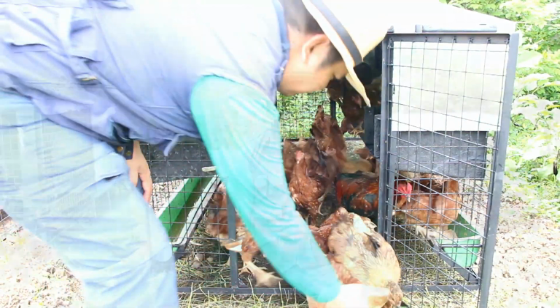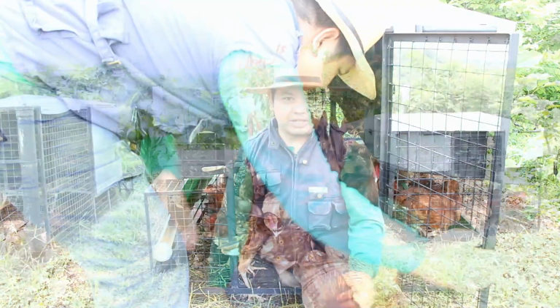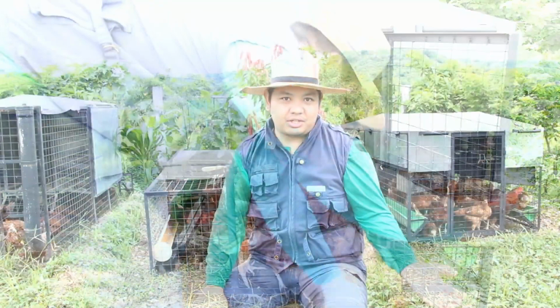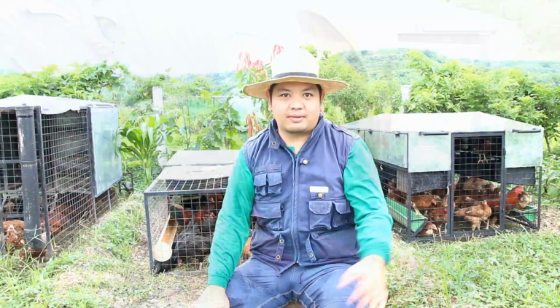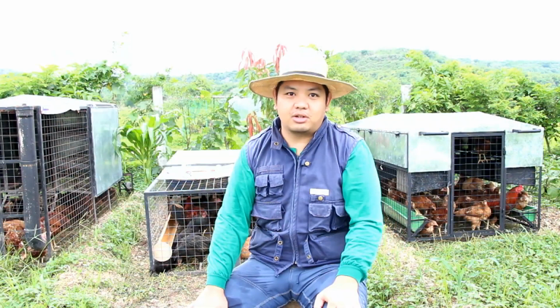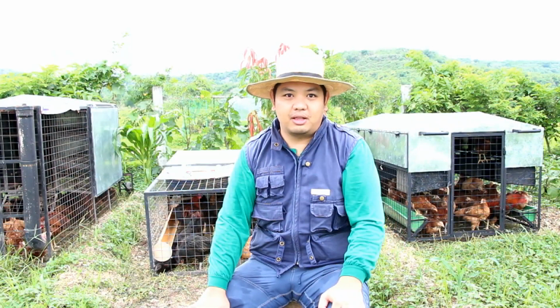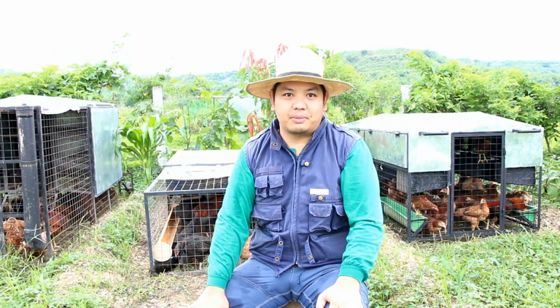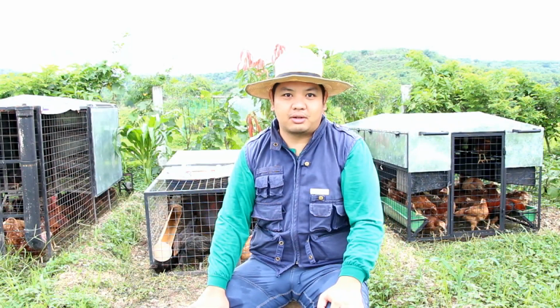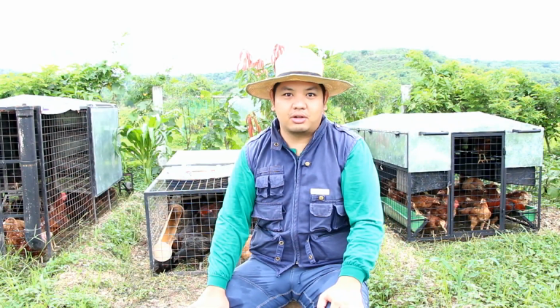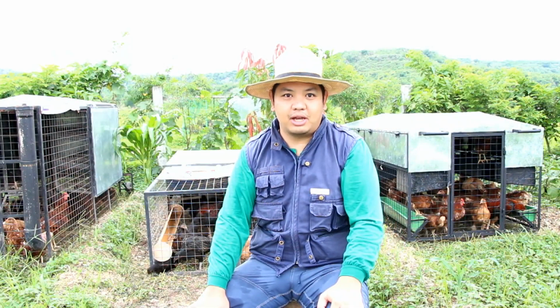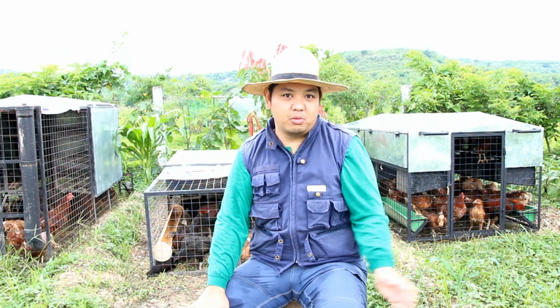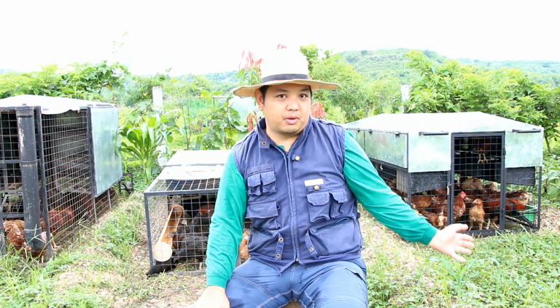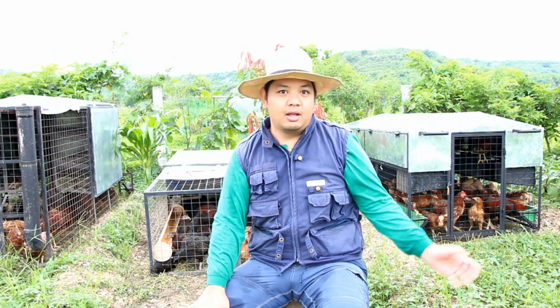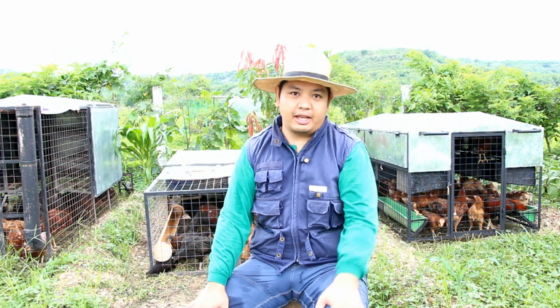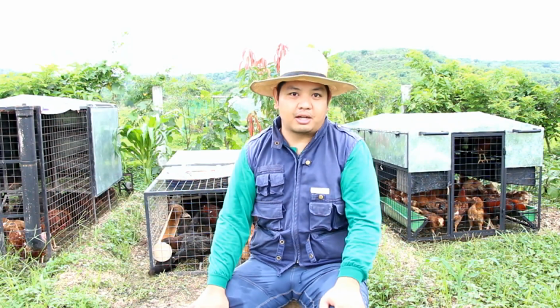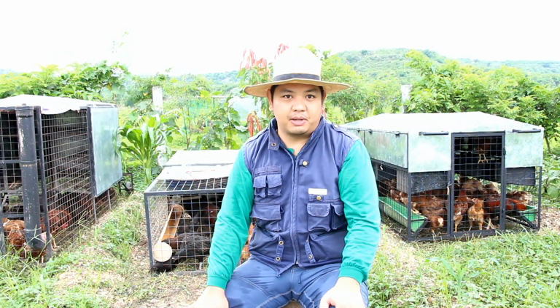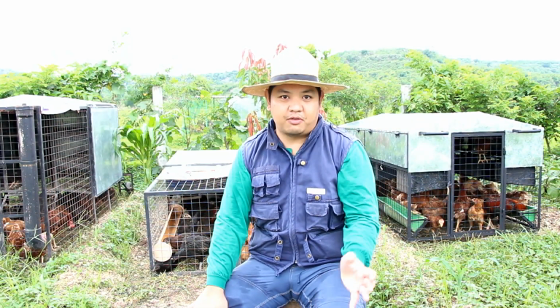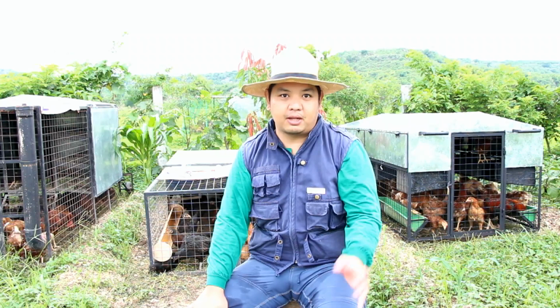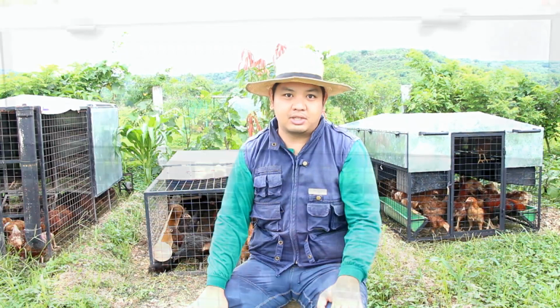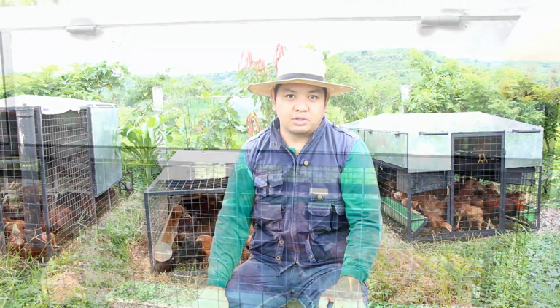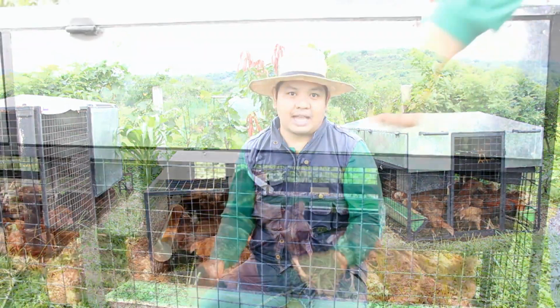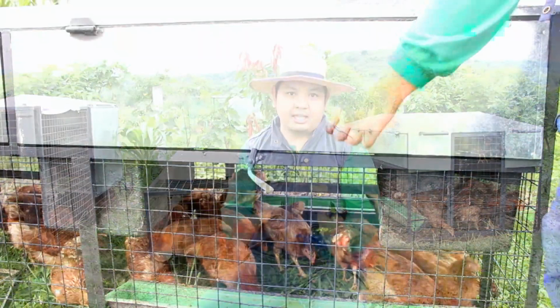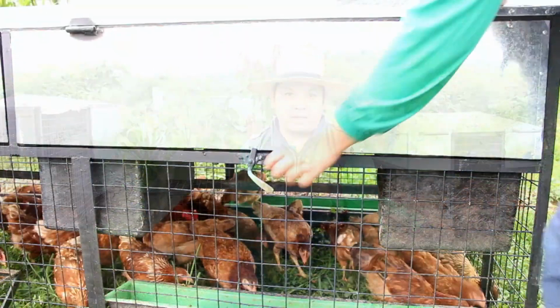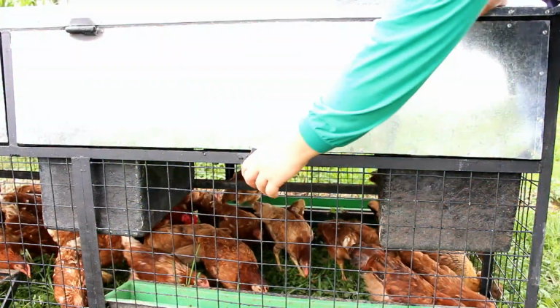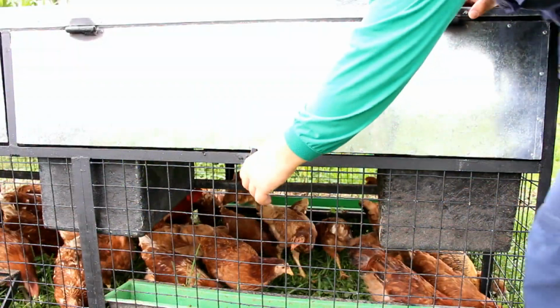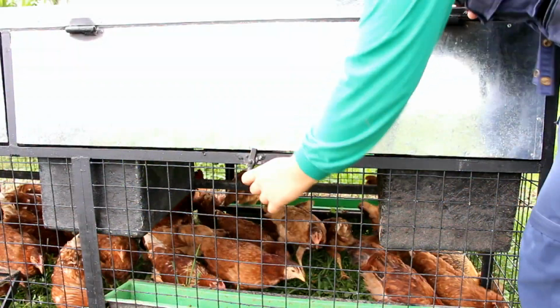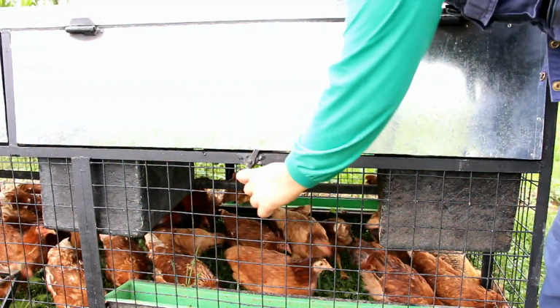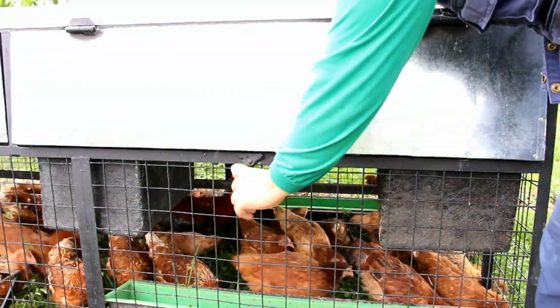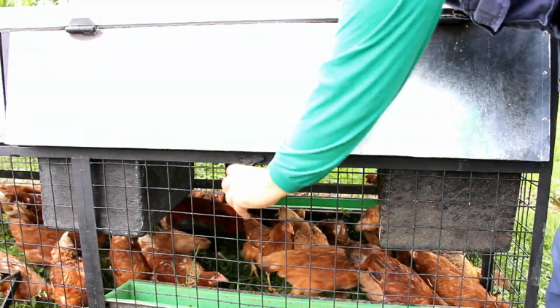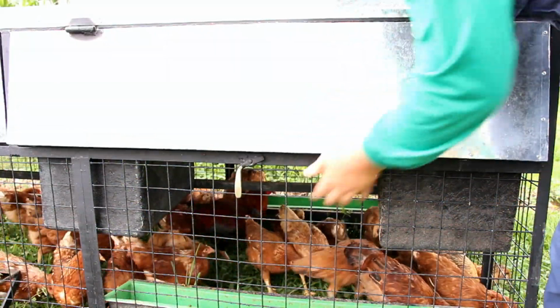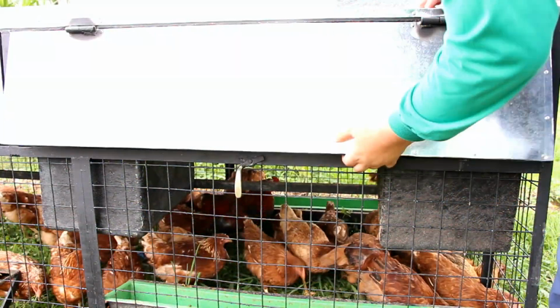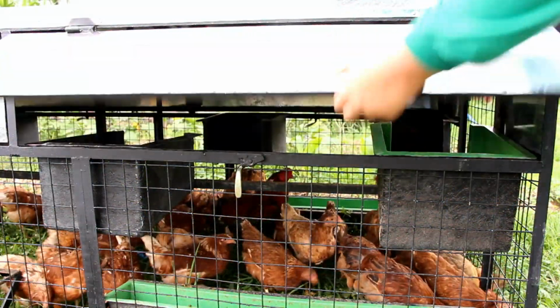We've designed this chicken tractor to be a layer-type chicken tractor, so we have movable laying boxes made with fiberglass, so we can add and replace laying boxes as you have more hens.